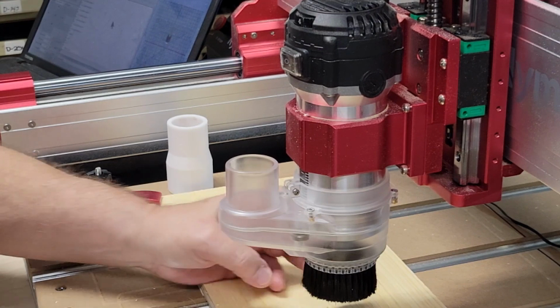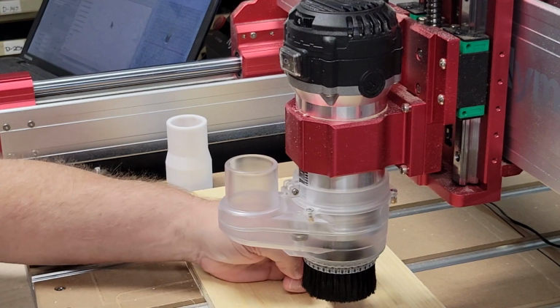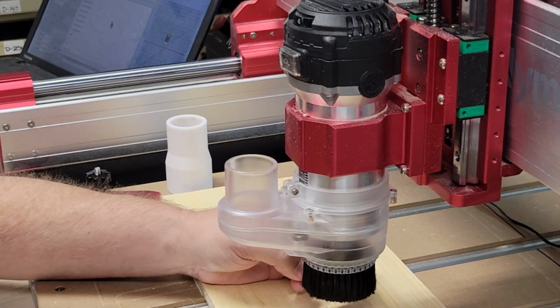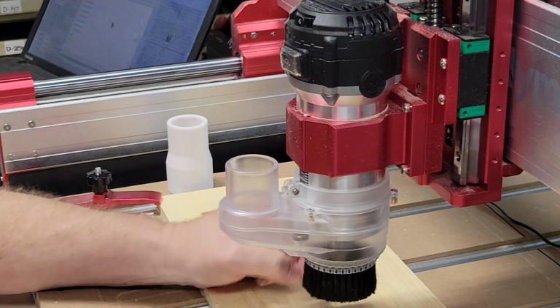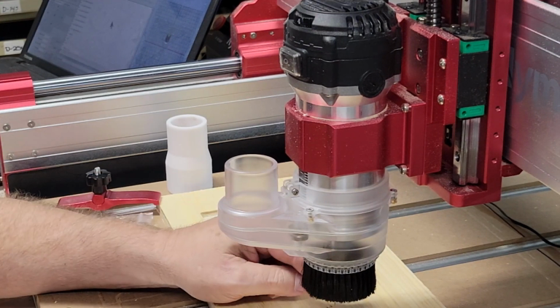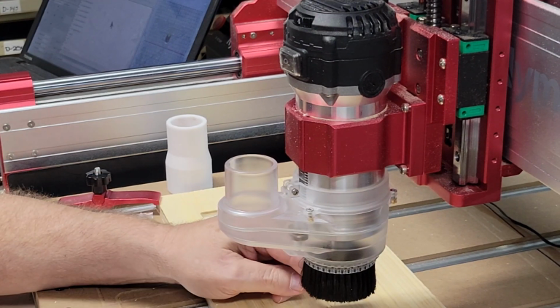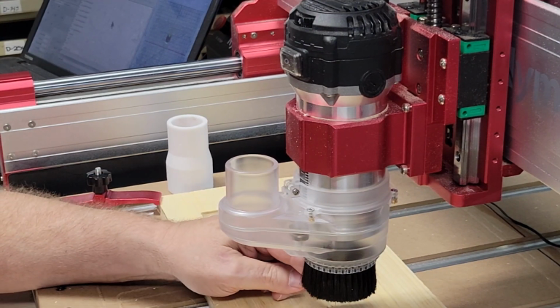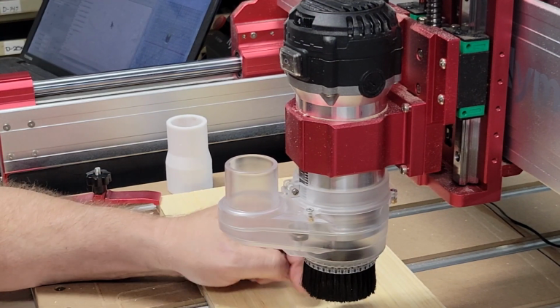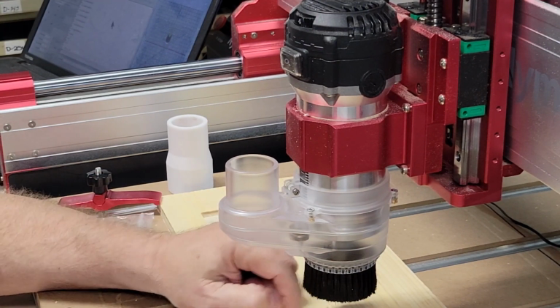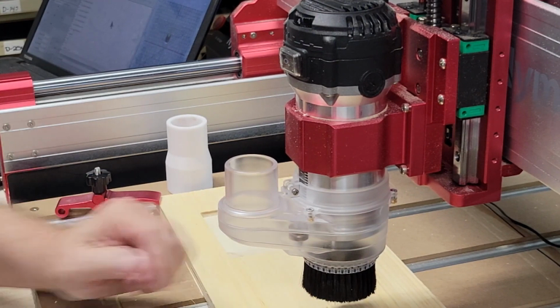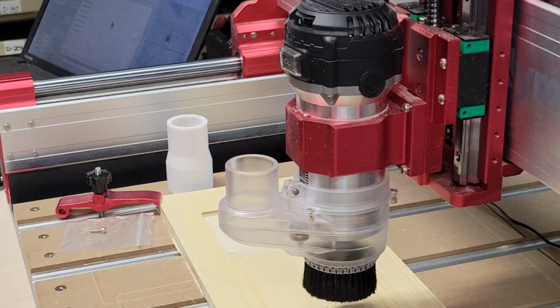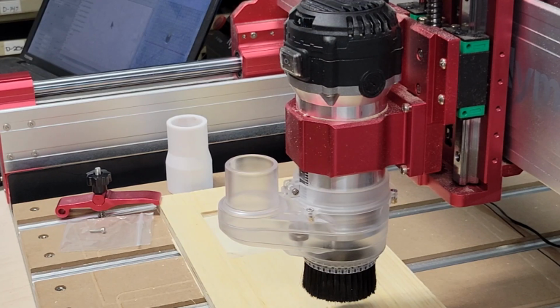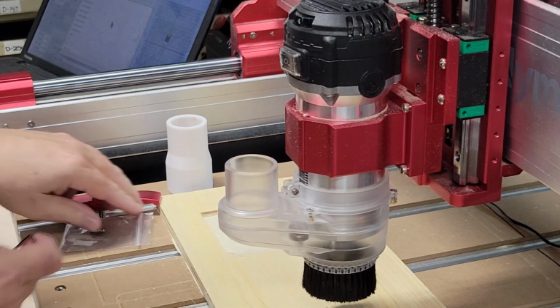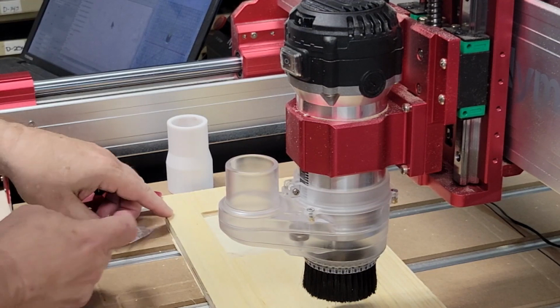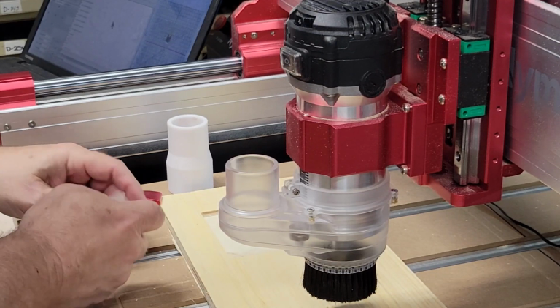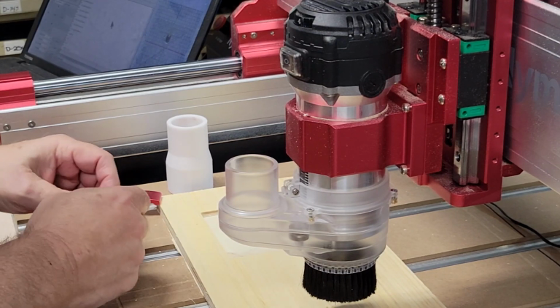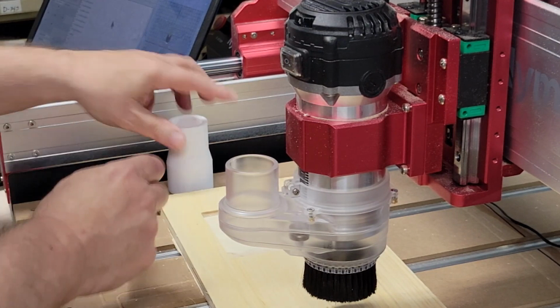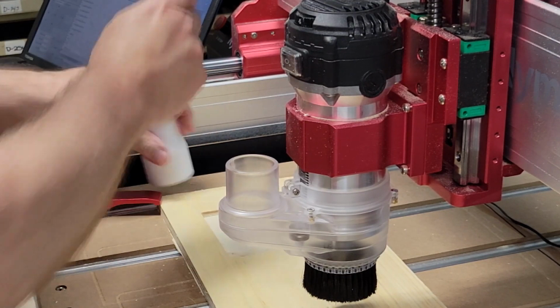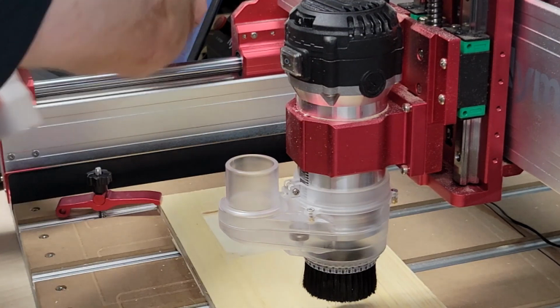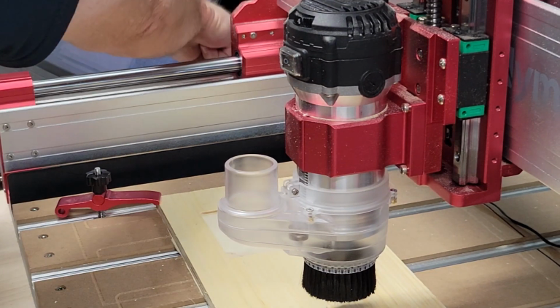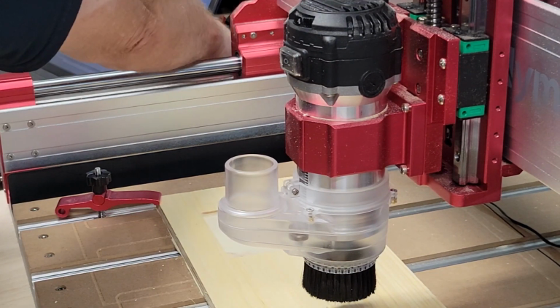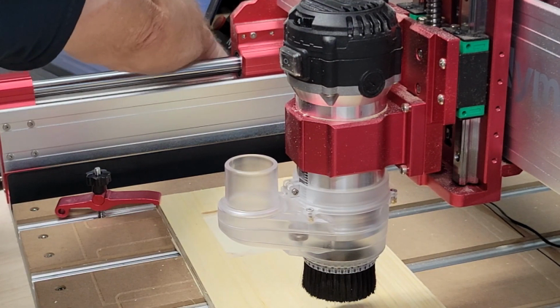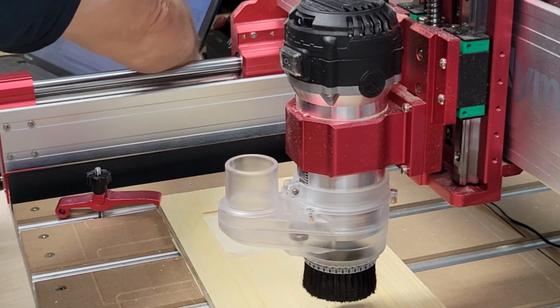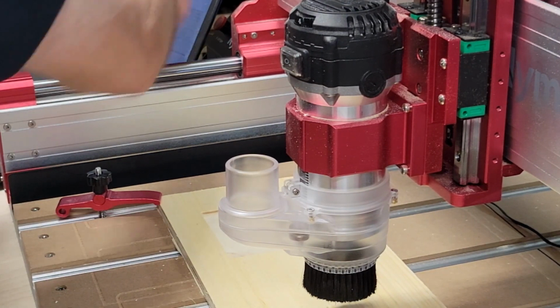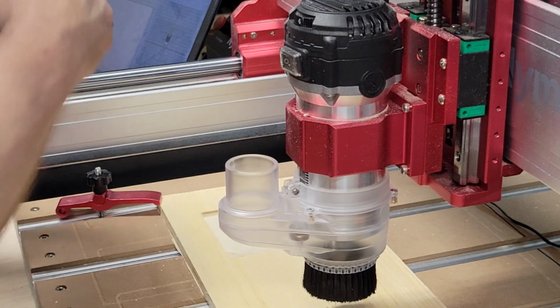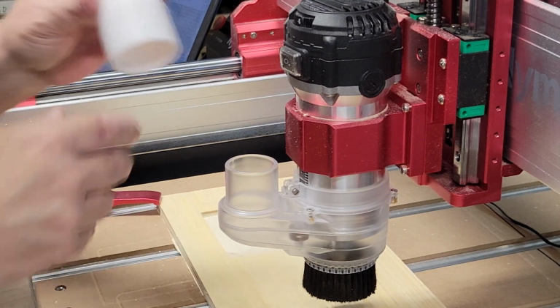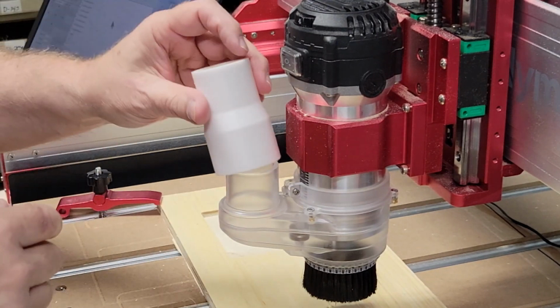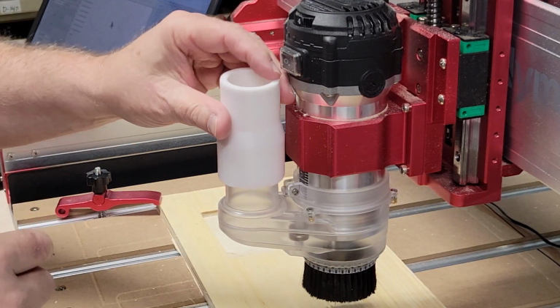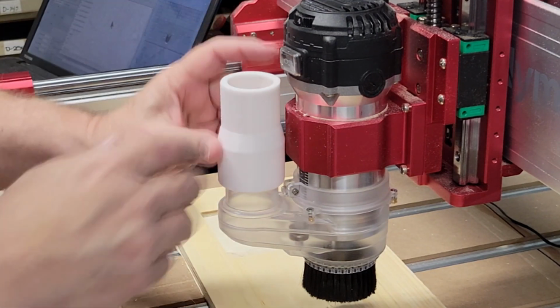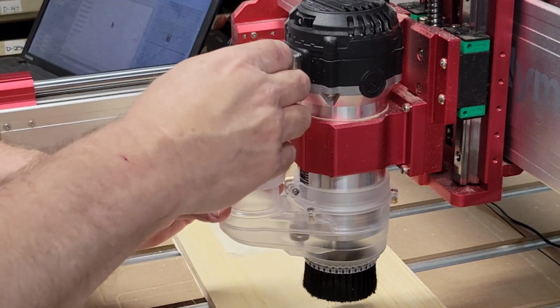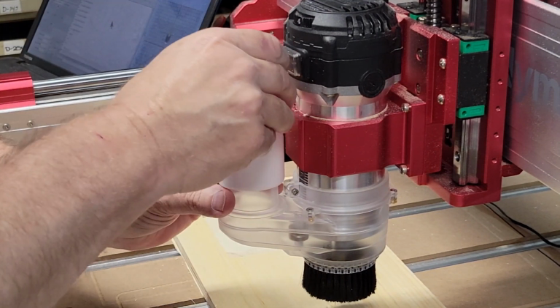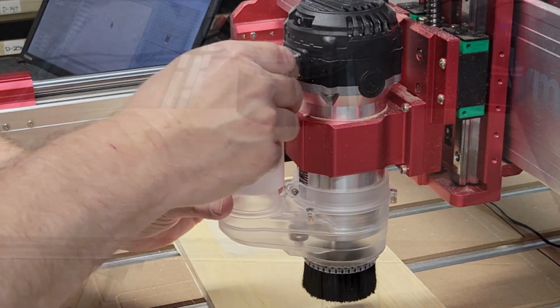All right, I've got that tightened up. I've got it hanging down about an eighth of an inch and let's fire this thing up and see how this one does as far as dust collection.